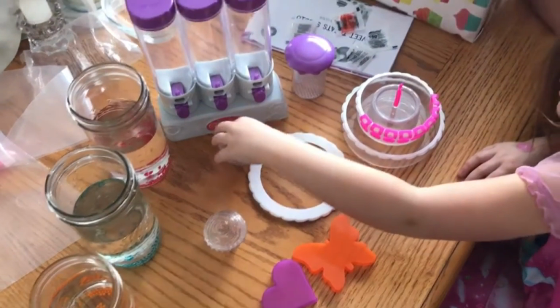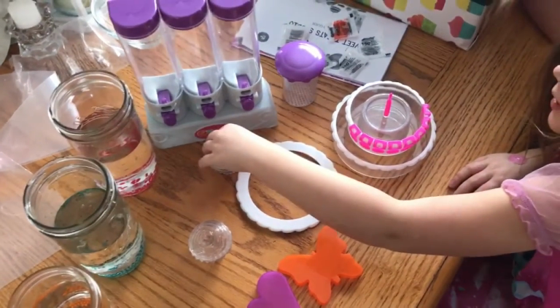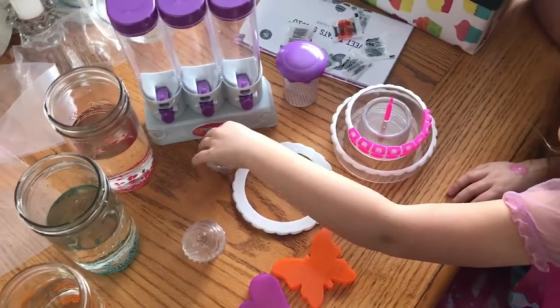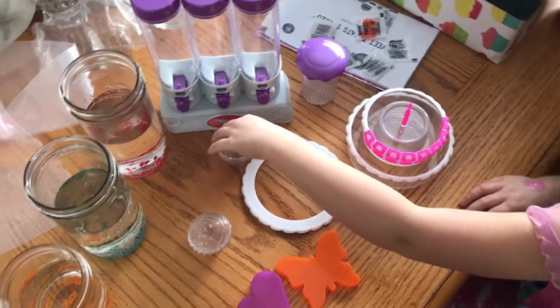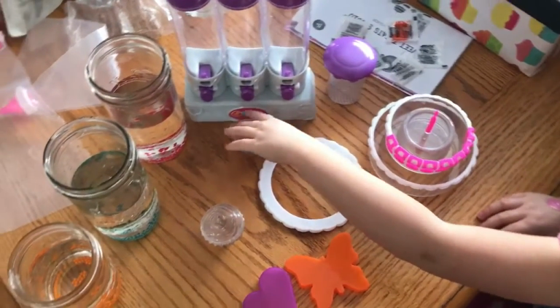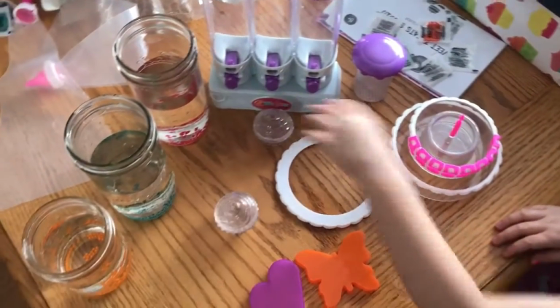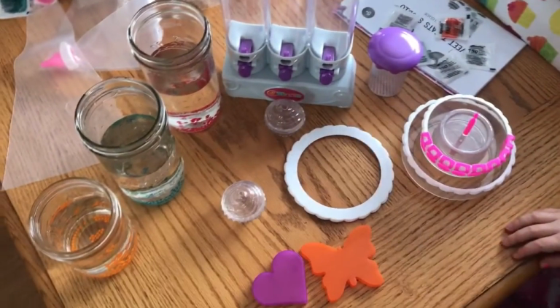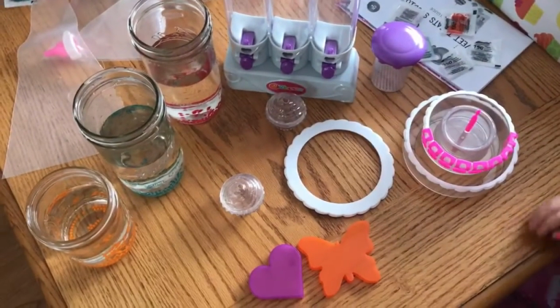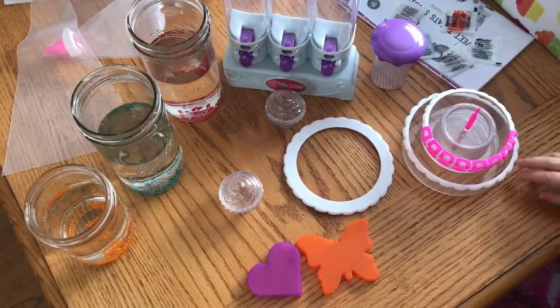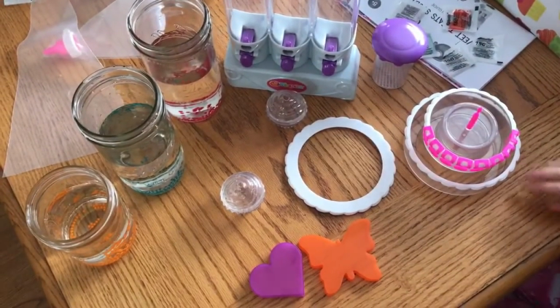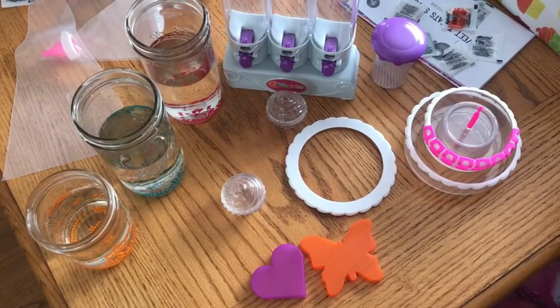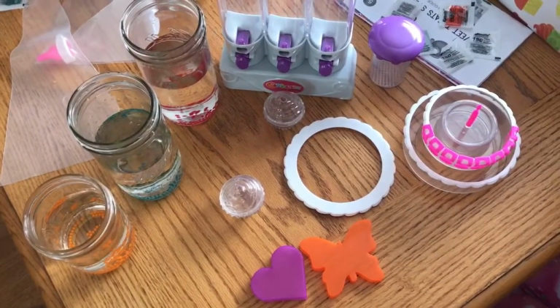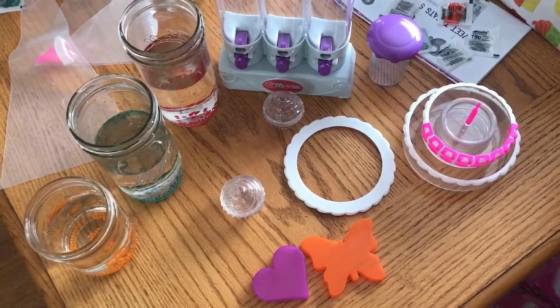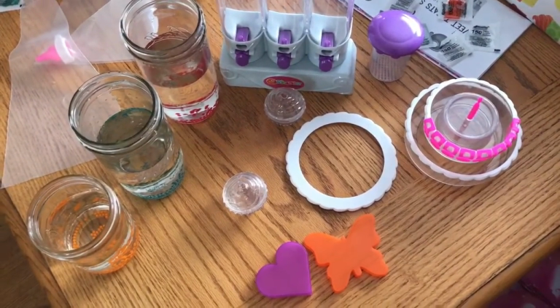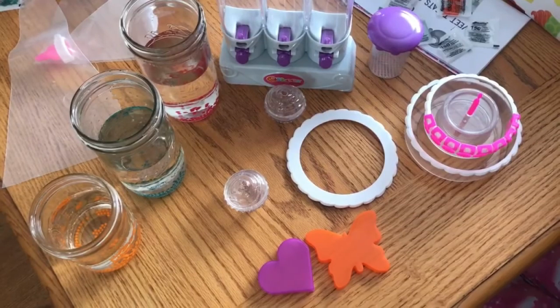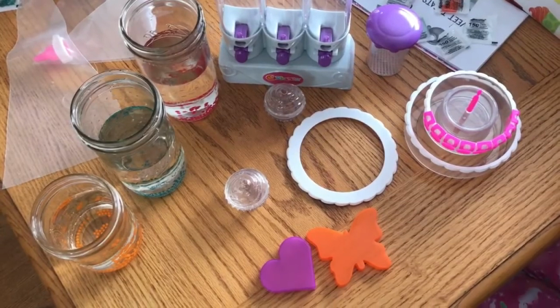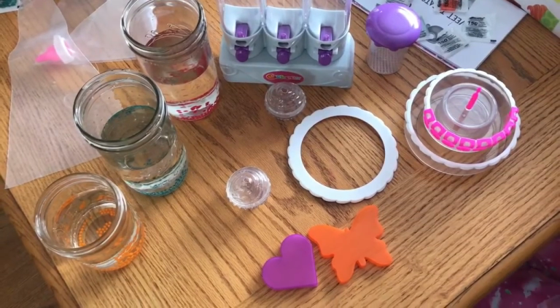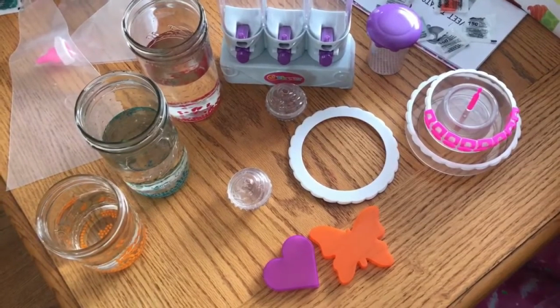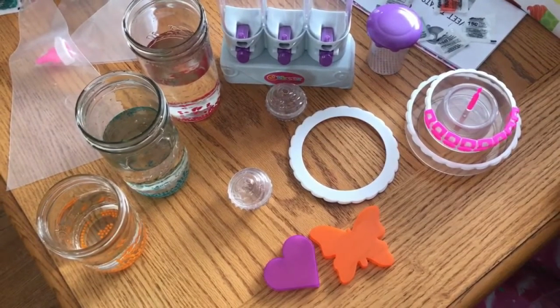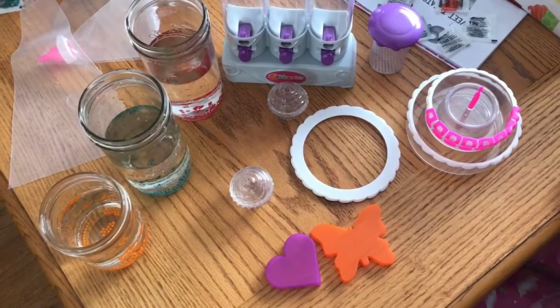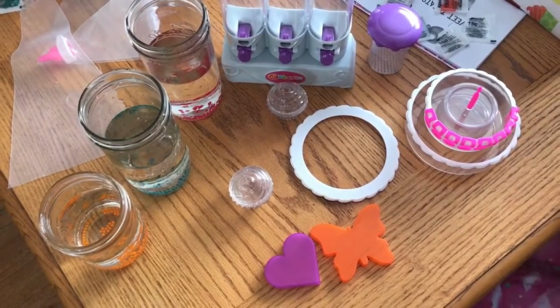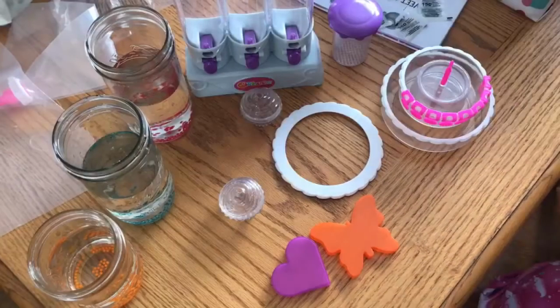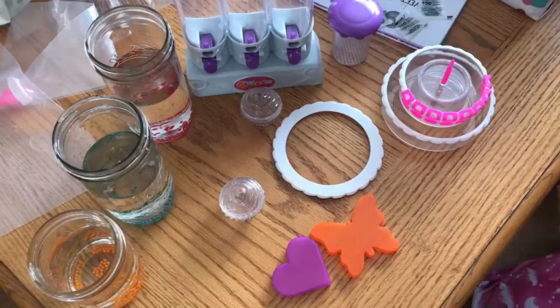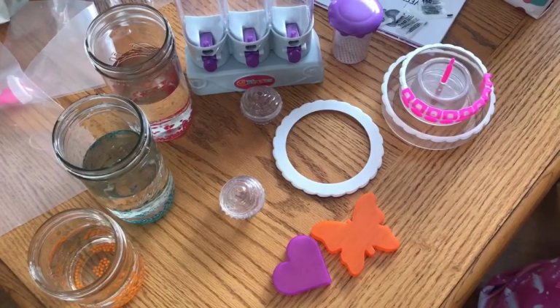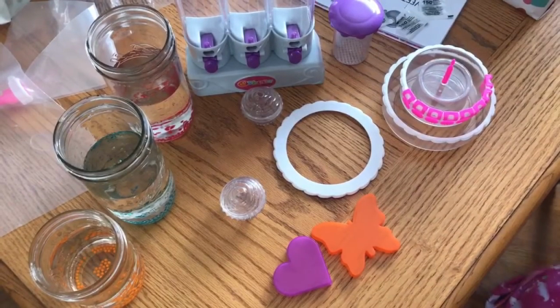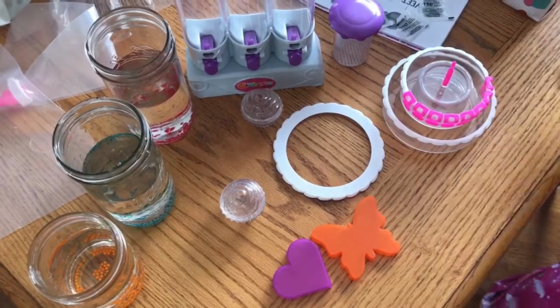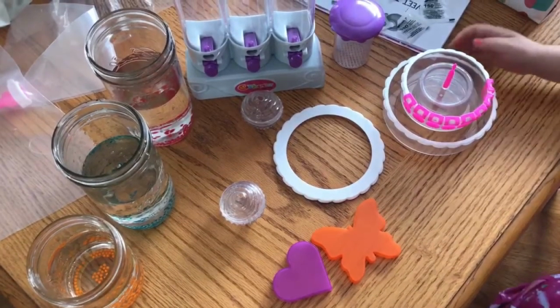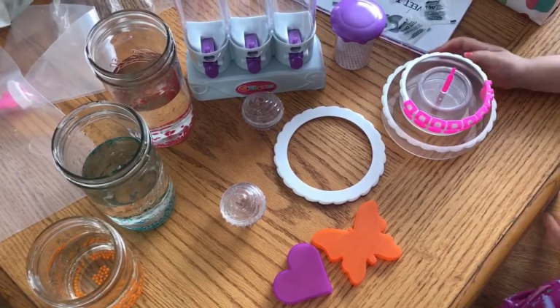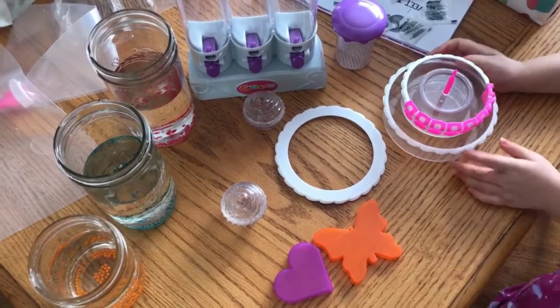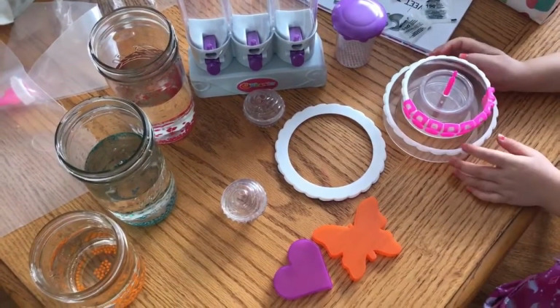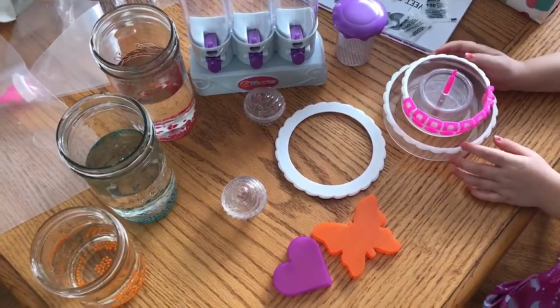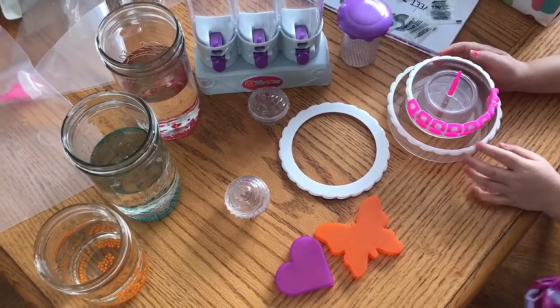And I guess we'll be back once the Orbeez are all done soaking. Bye! Please like and subscribe.